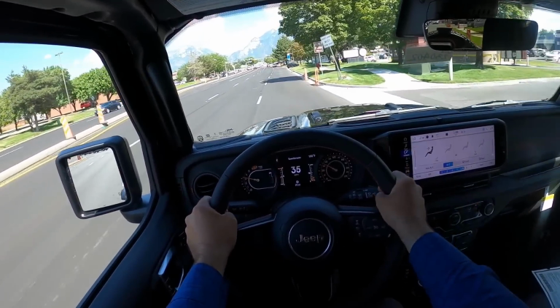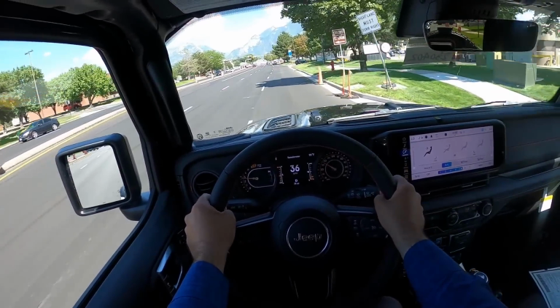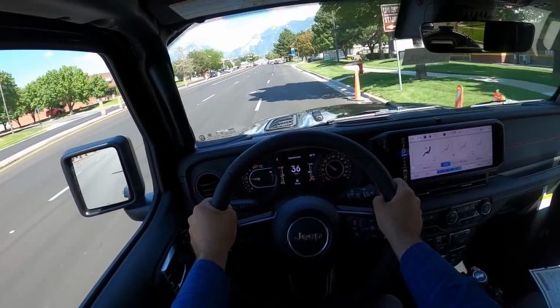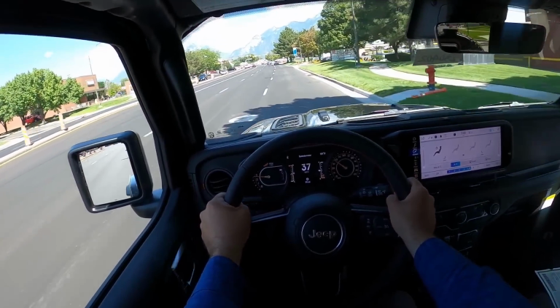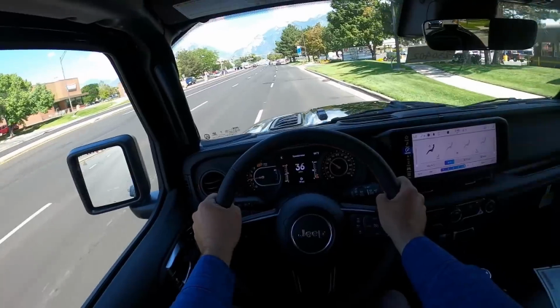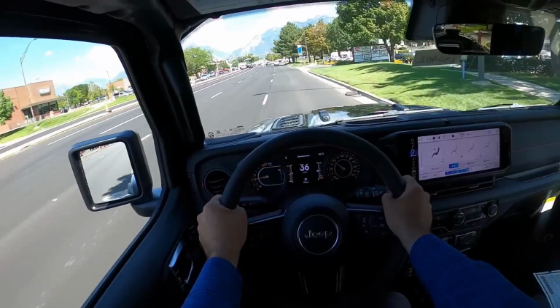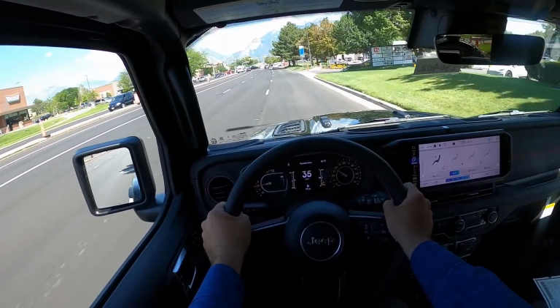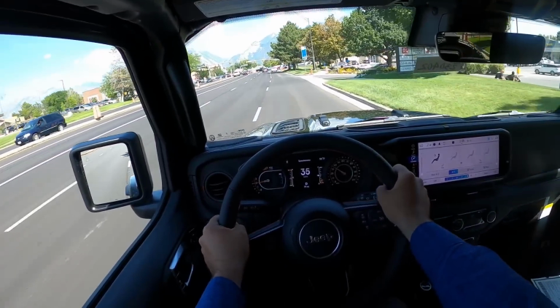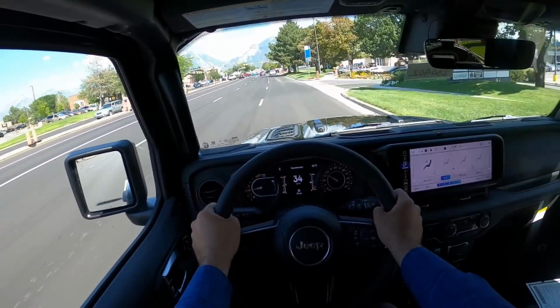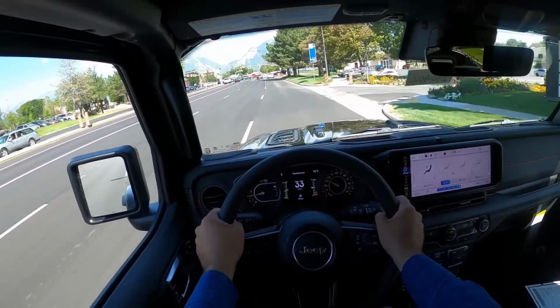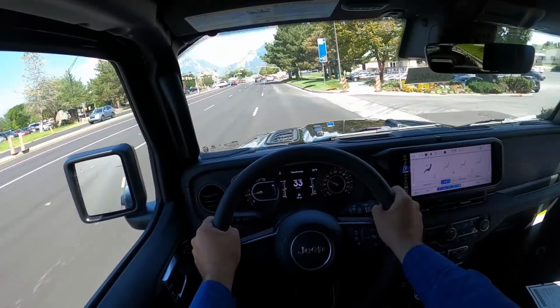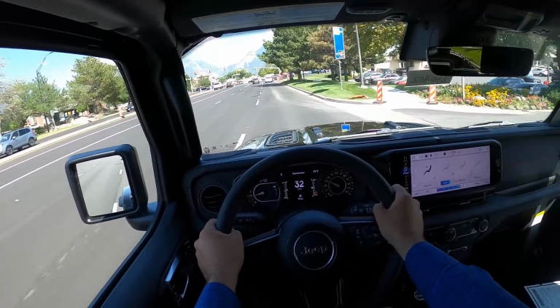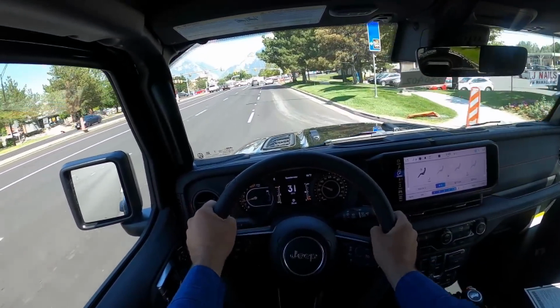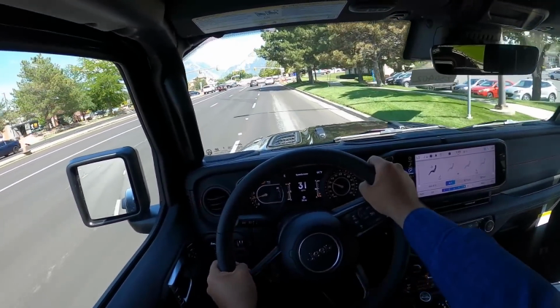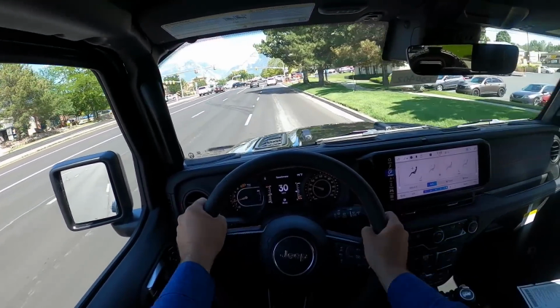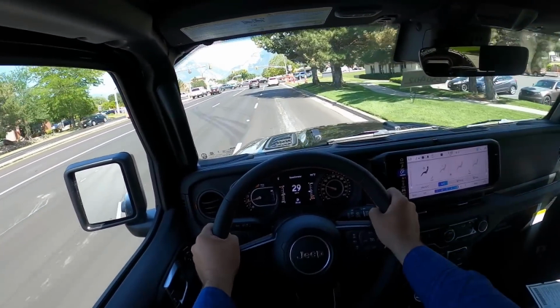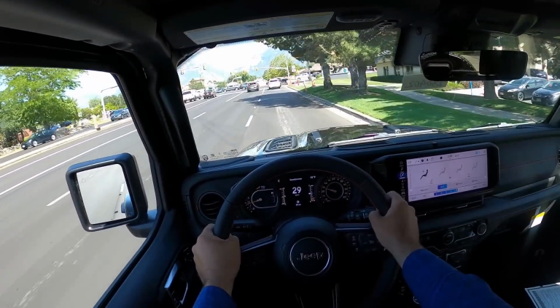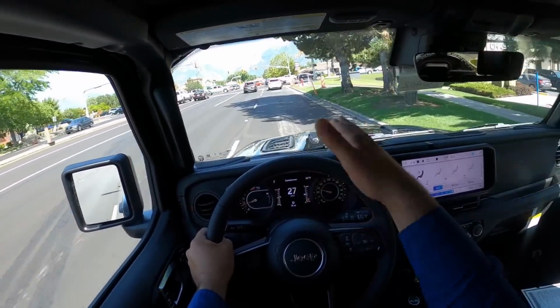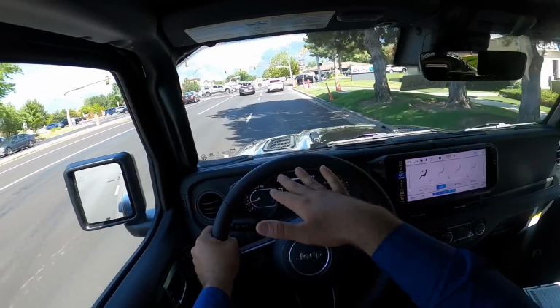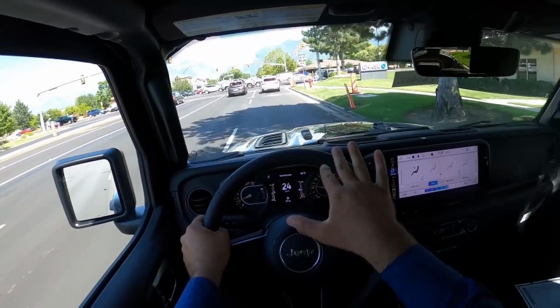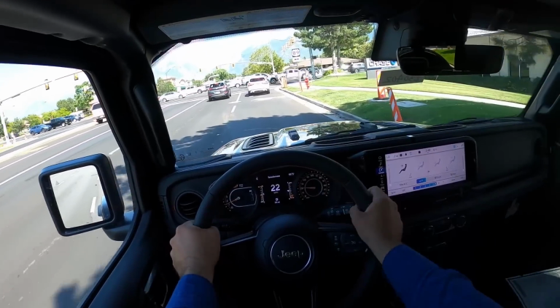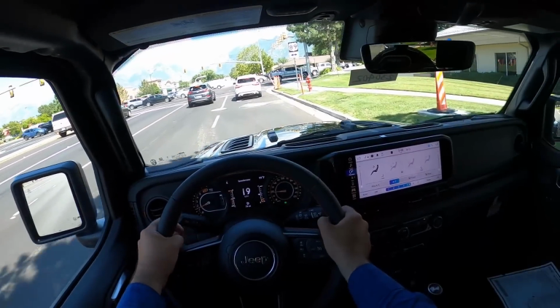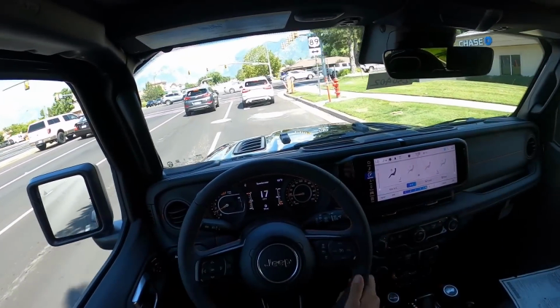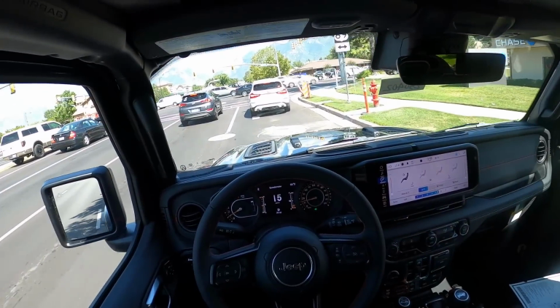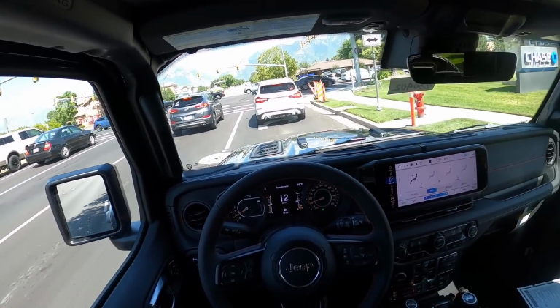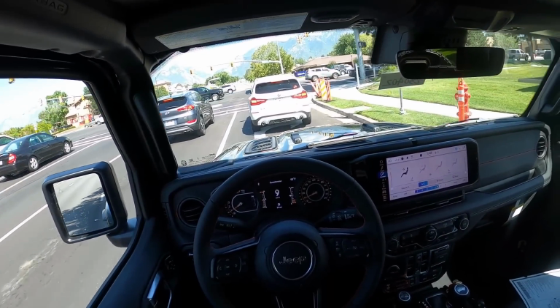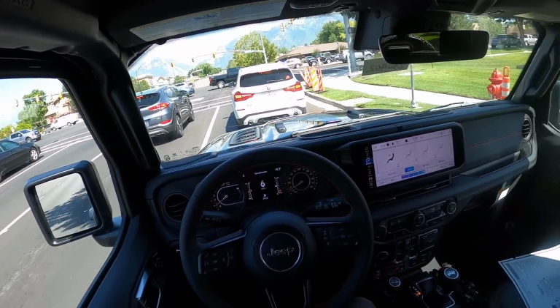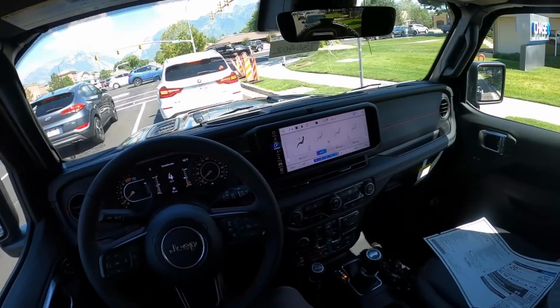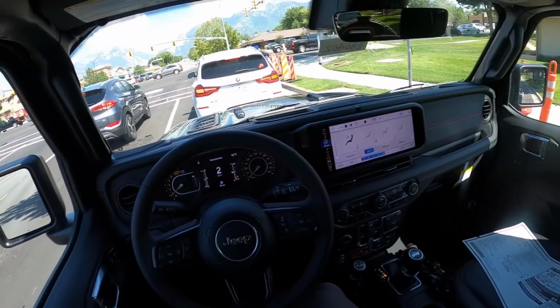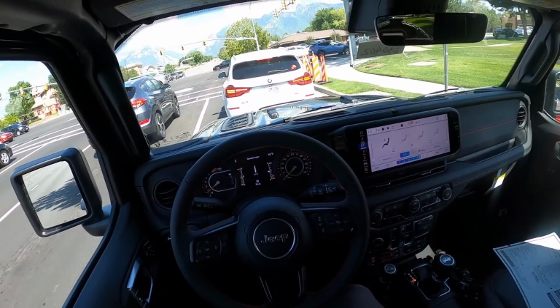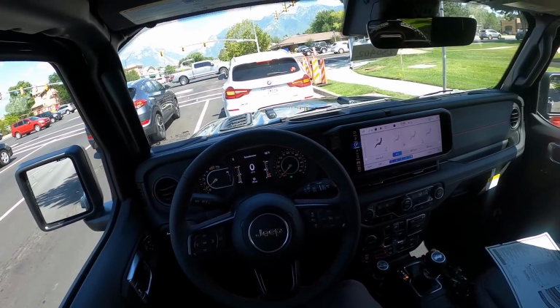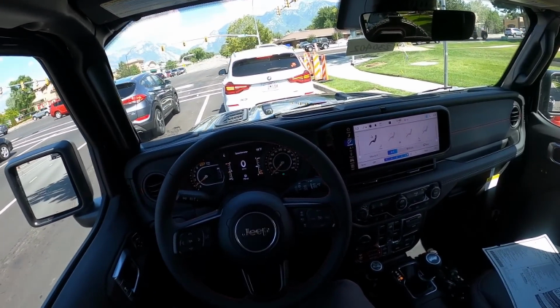The transmission is snappy and gets this thing moving. It does still have a somewhat floaty feel with a little on-center vagueness — the body just kind of floats a little bit. So it still feels like a Jeep at the end of the day.